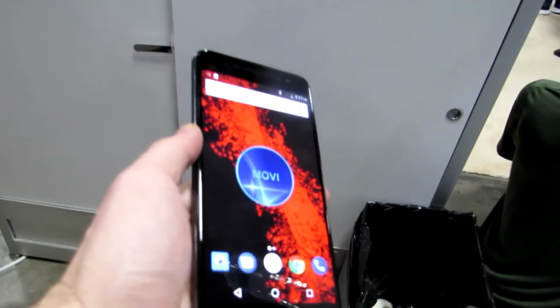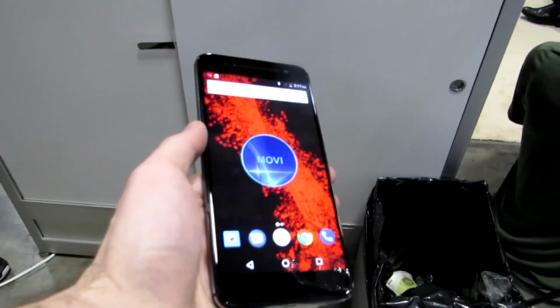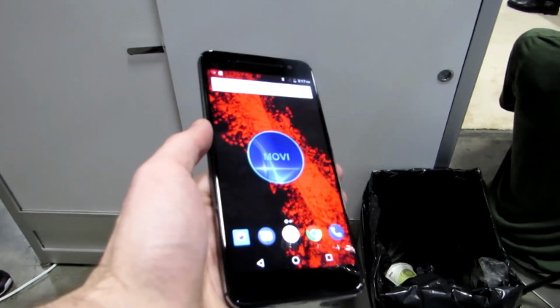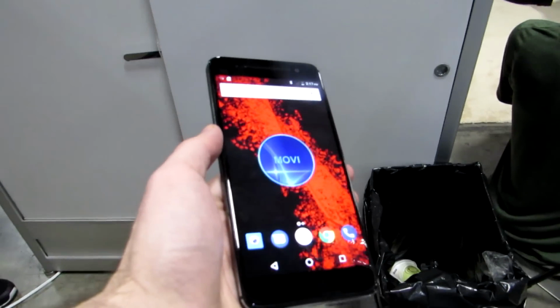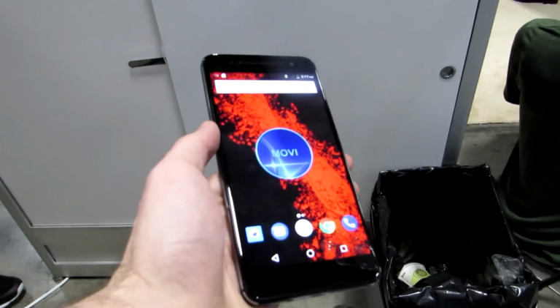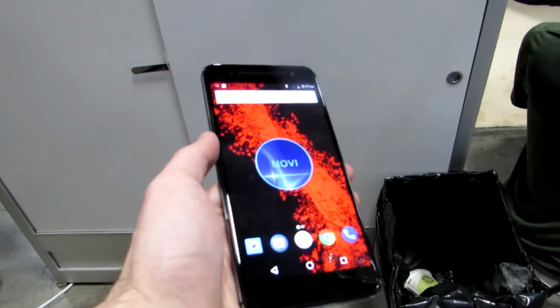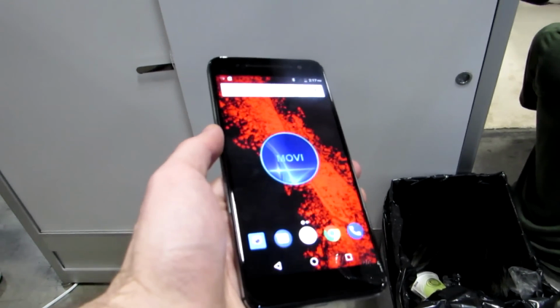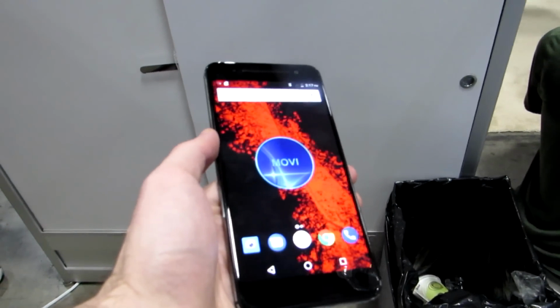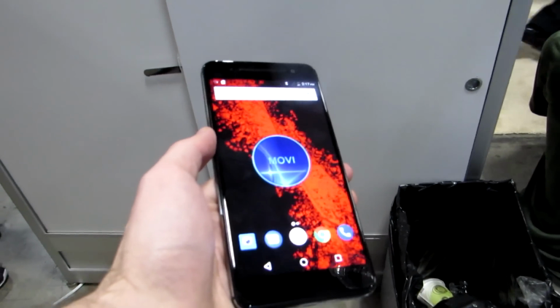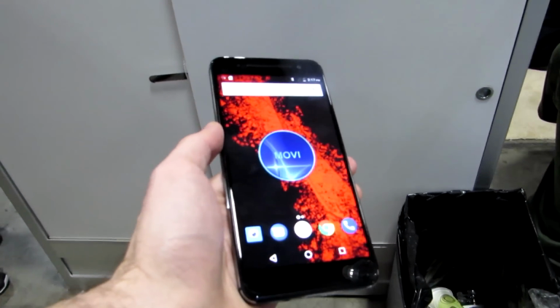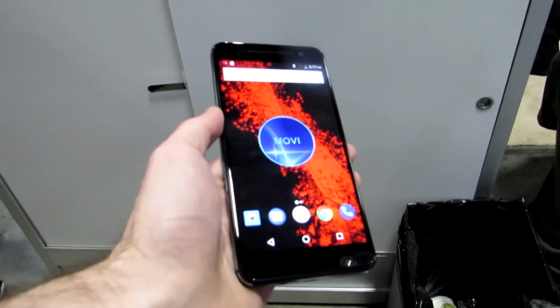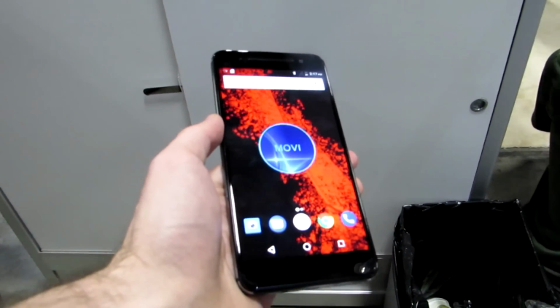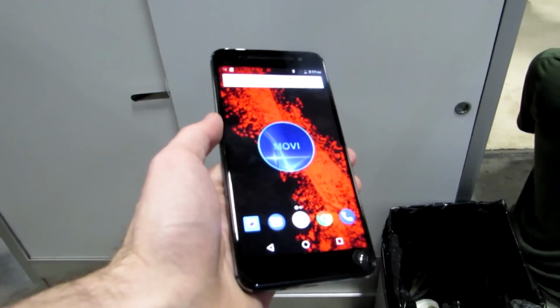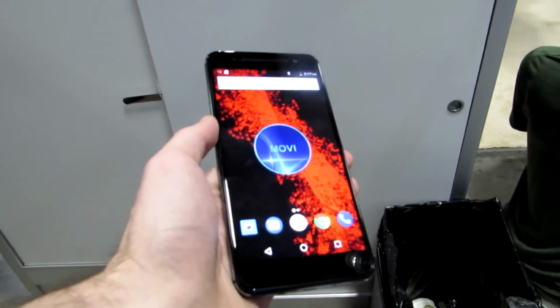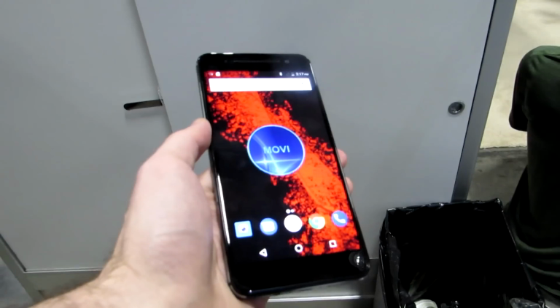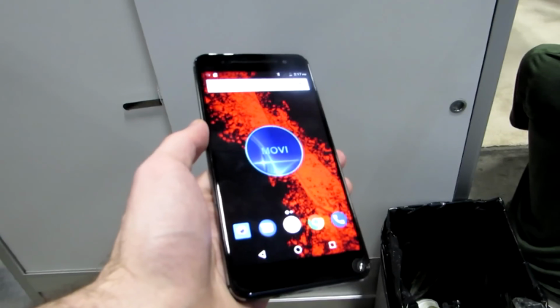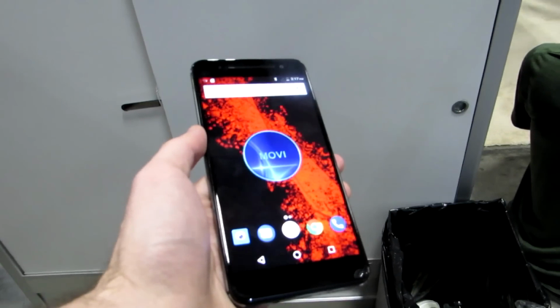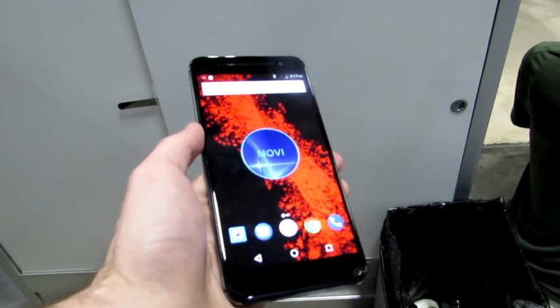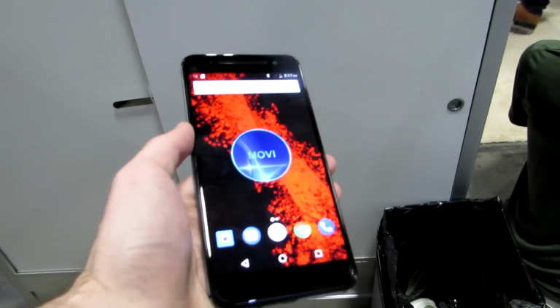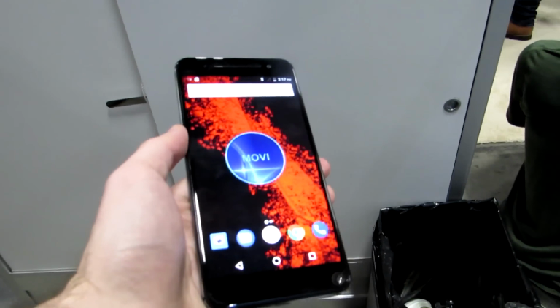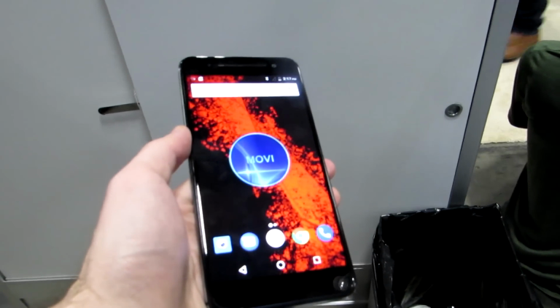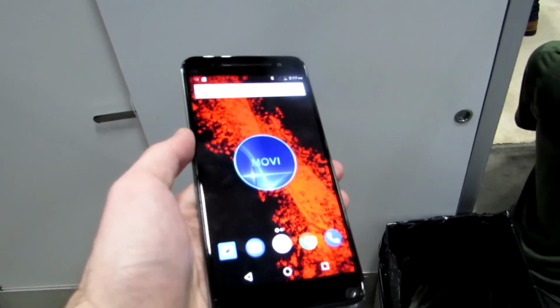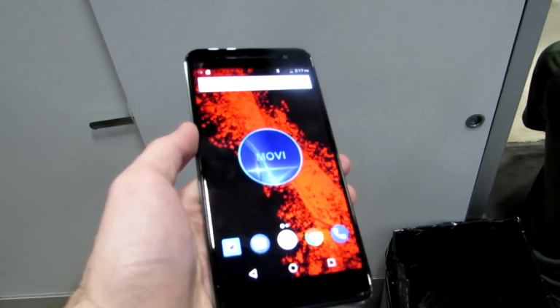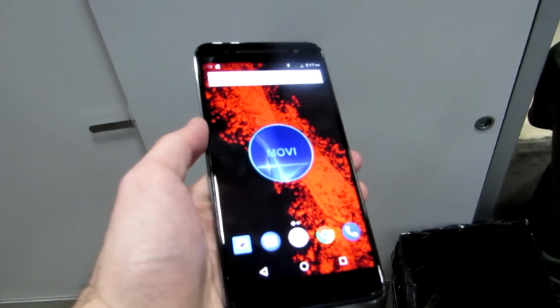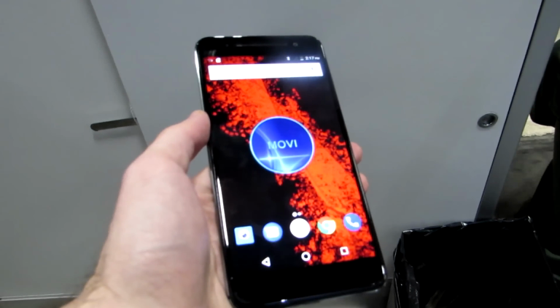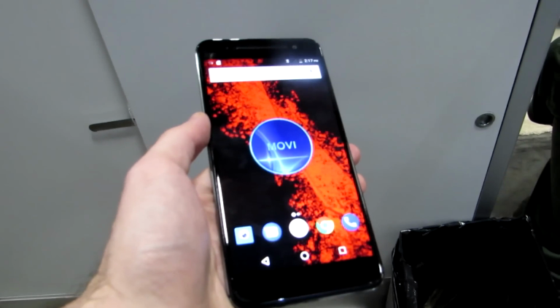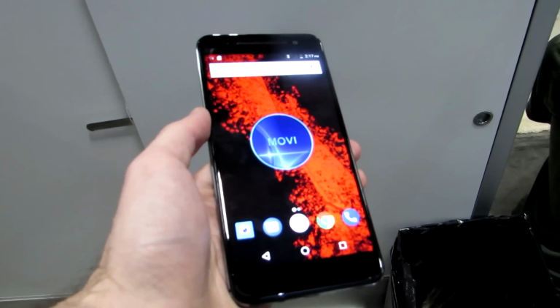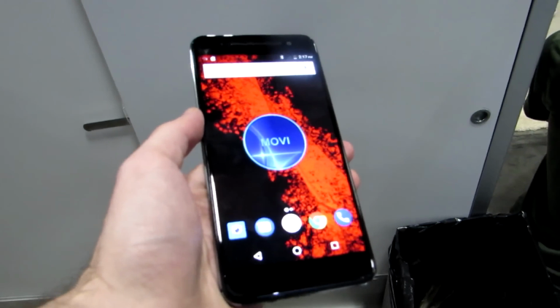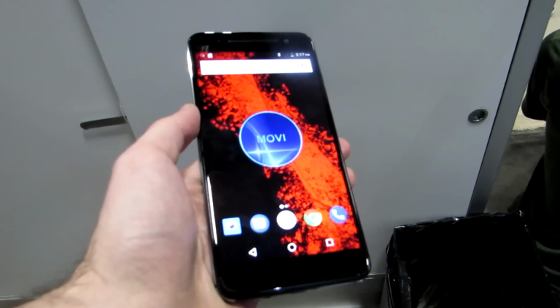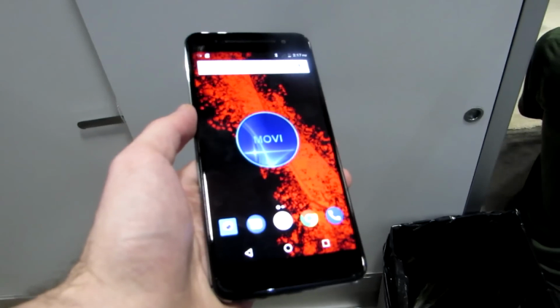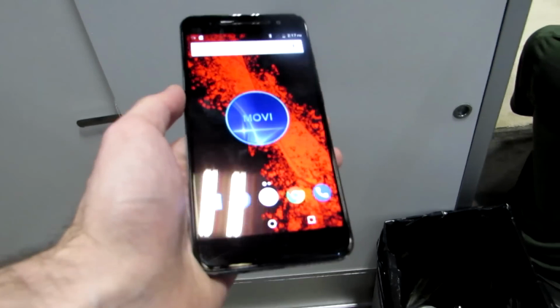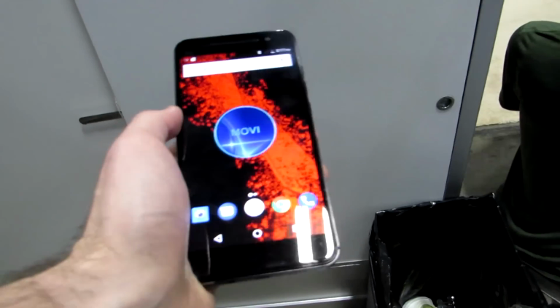Hi, this is Brad Linder with Lilliputing, and this is the Moviphone, which is a smartphone with a 5.5-inch Full HD display, MediaTek 6750 processor, and it sells for about $600.